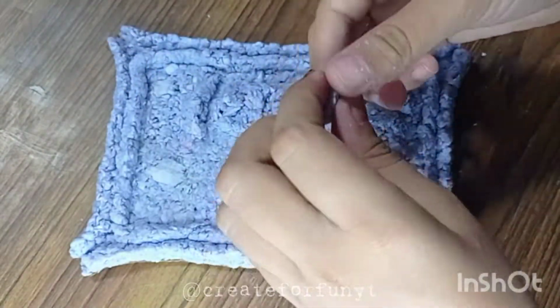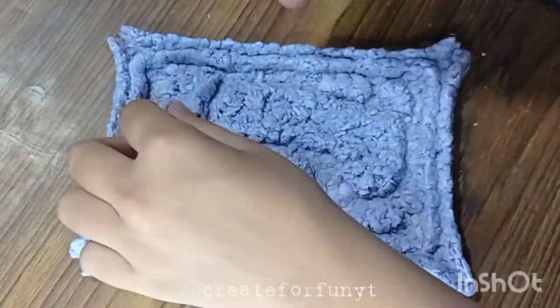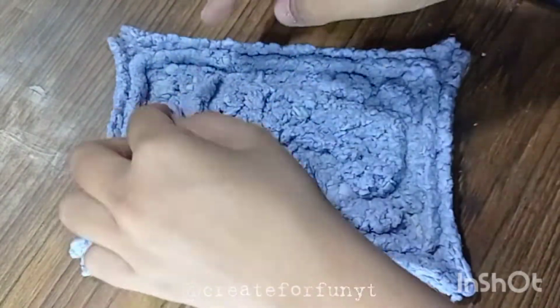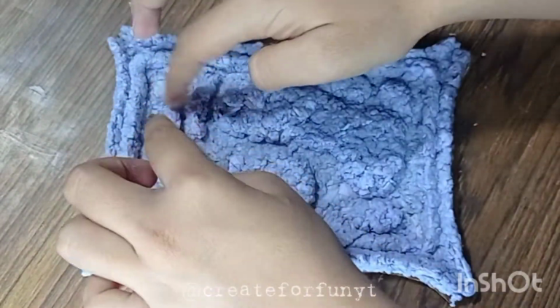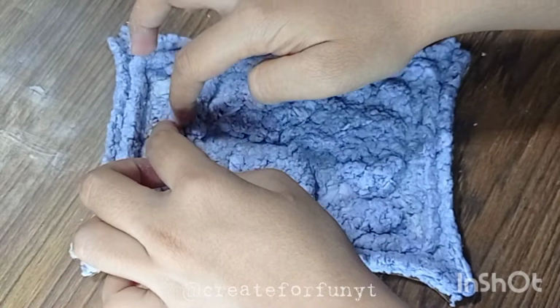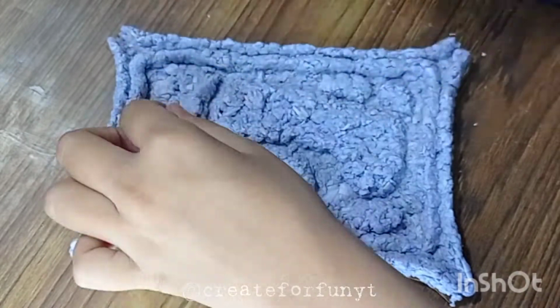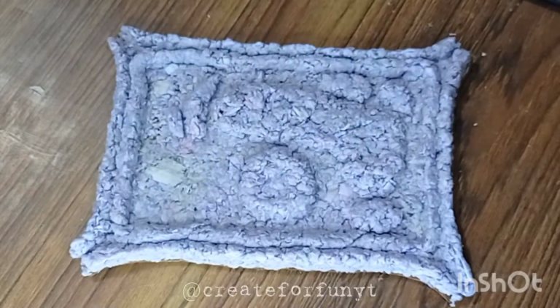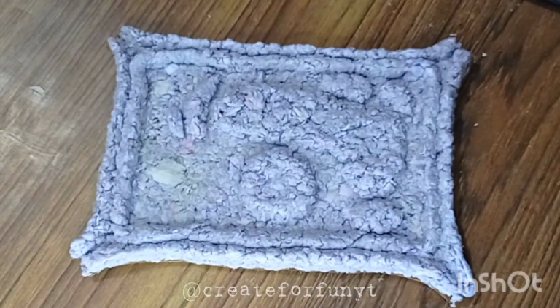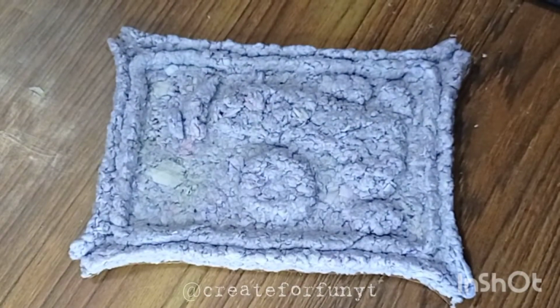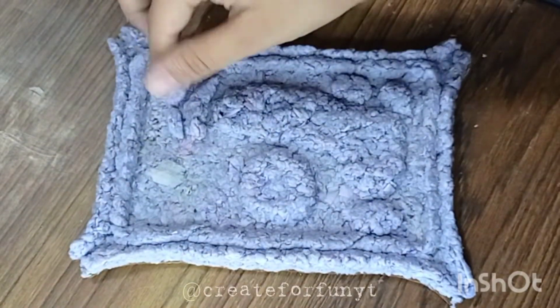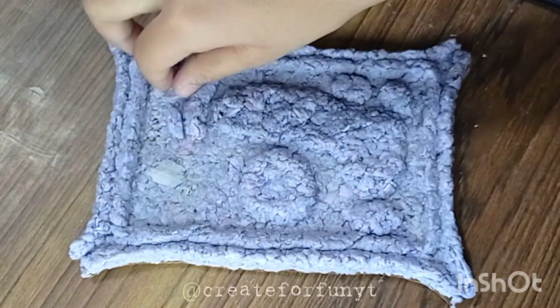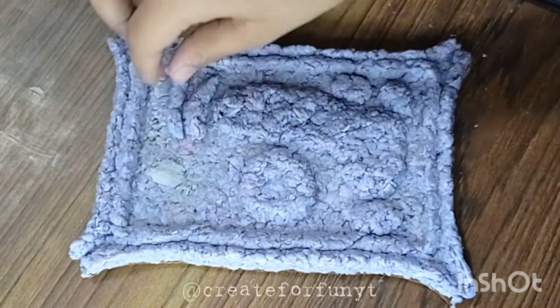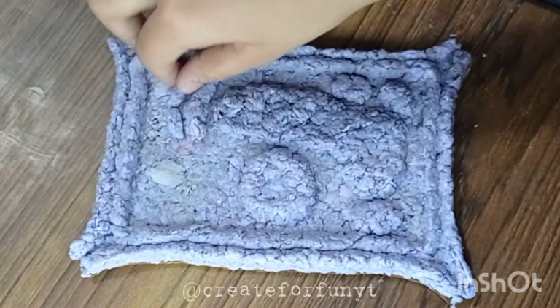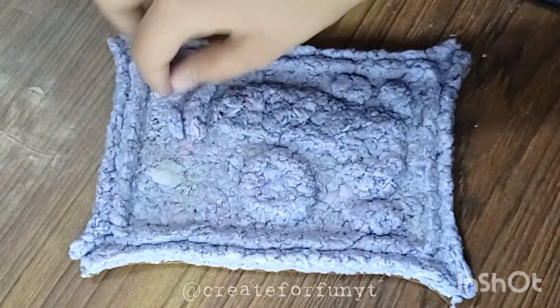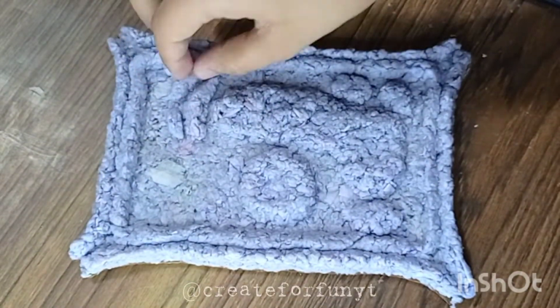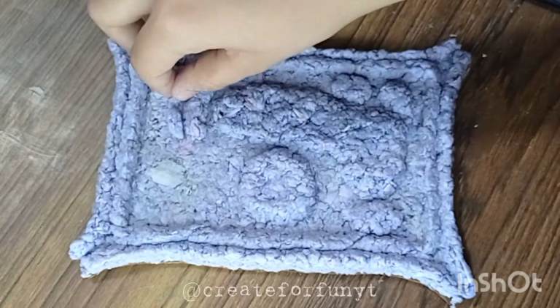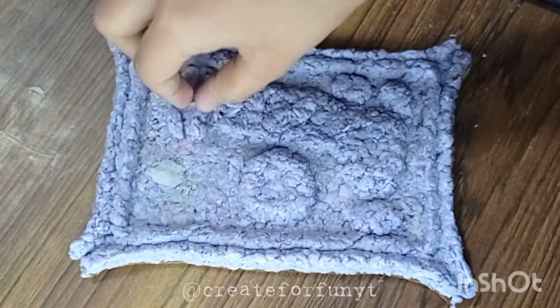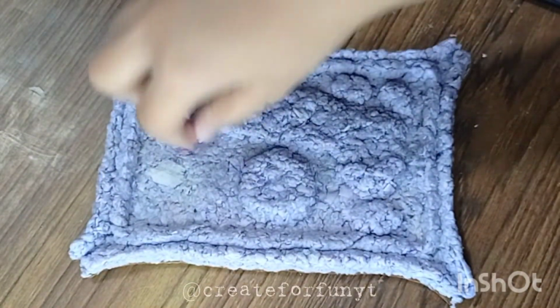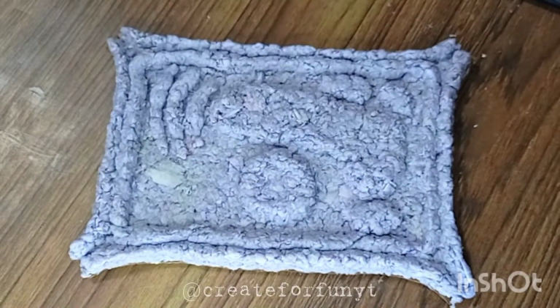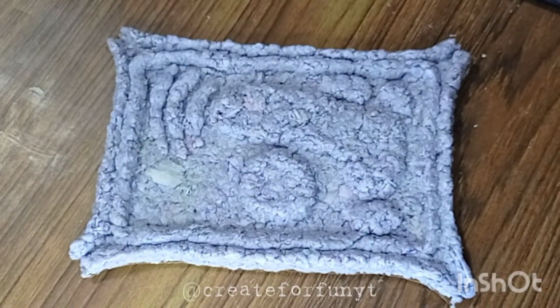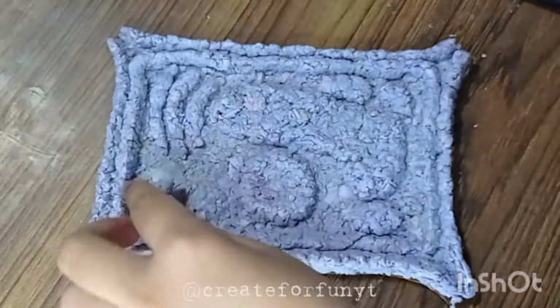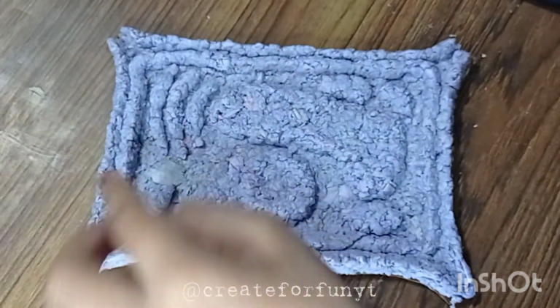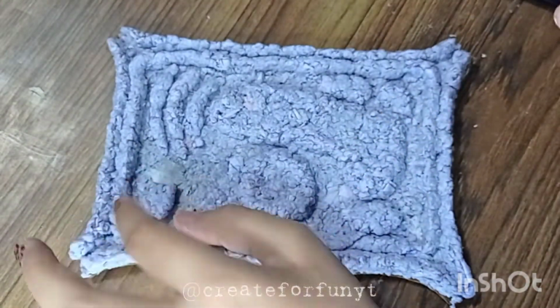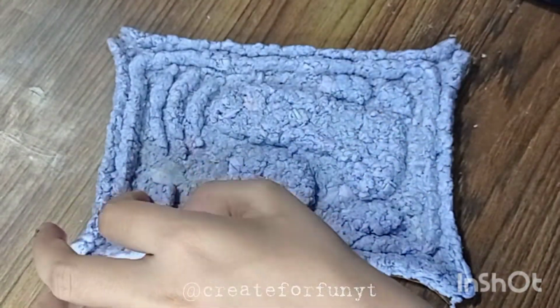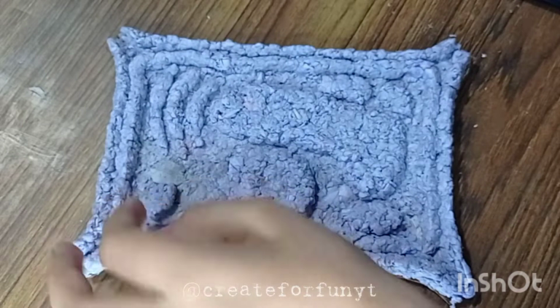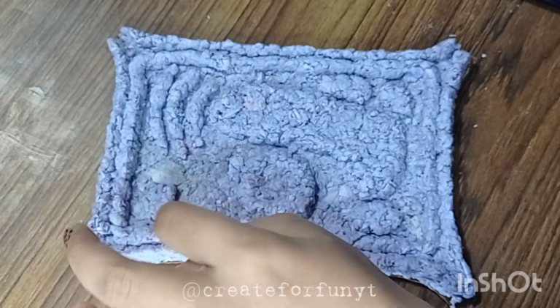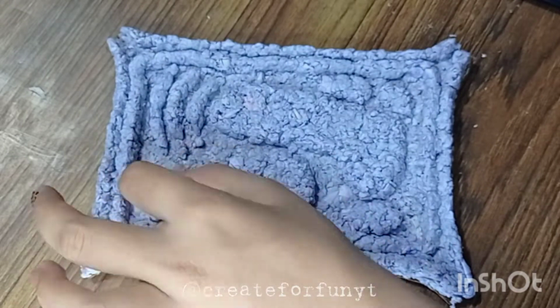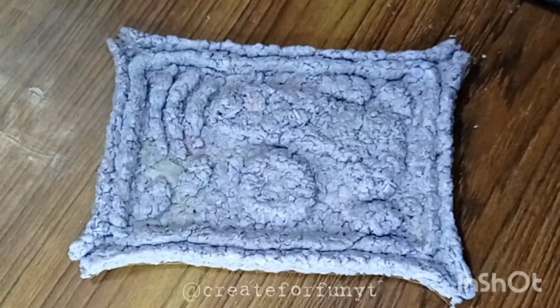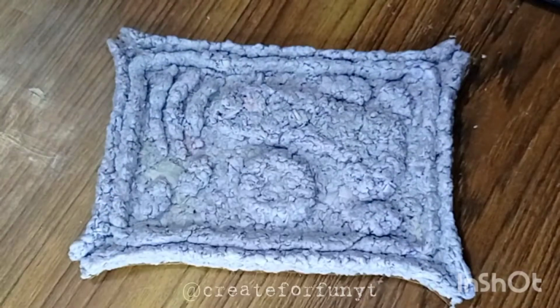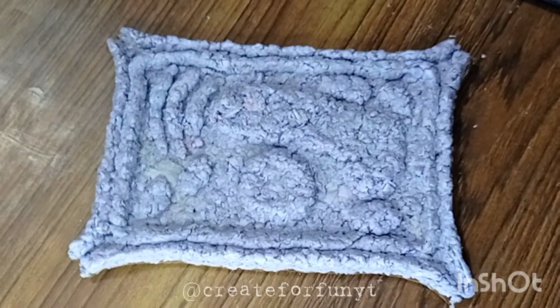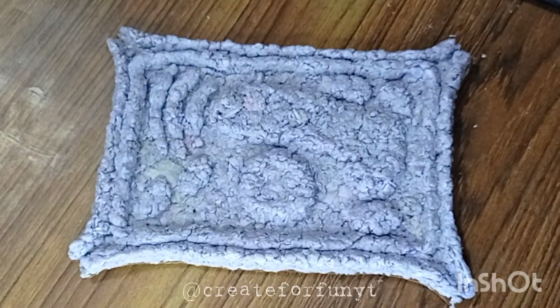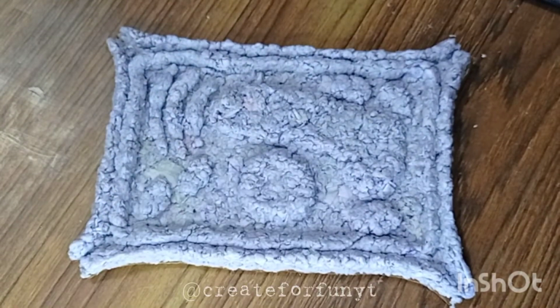Make sure to take small quantities at a time to avoid mess. The cell is now complete.